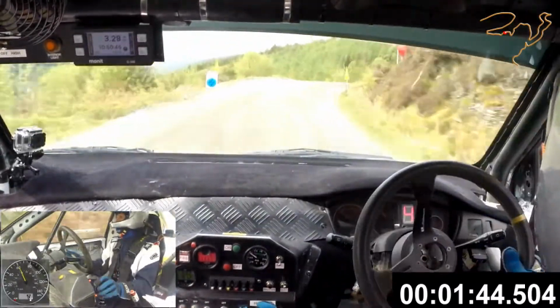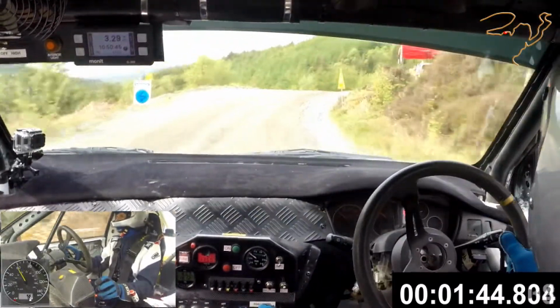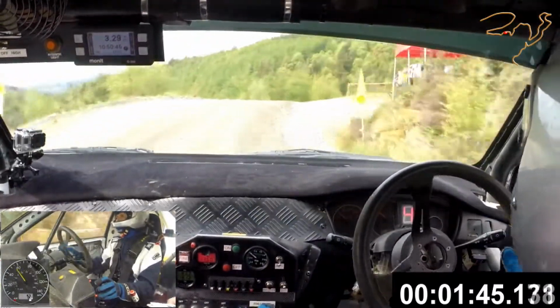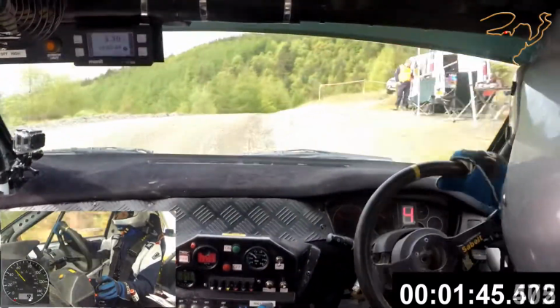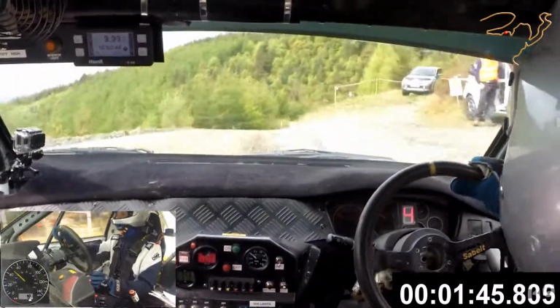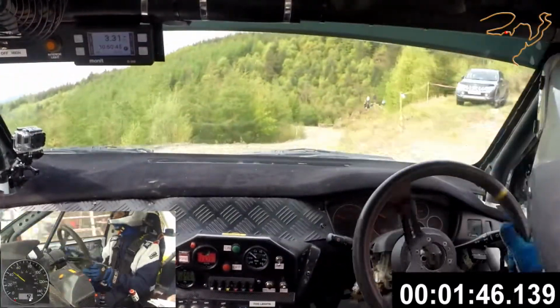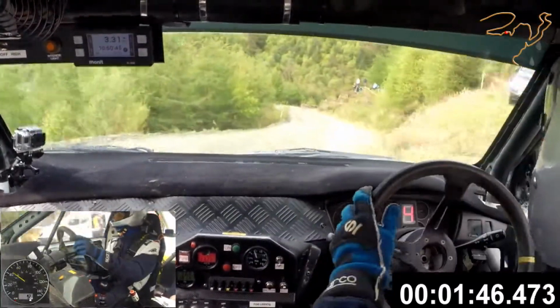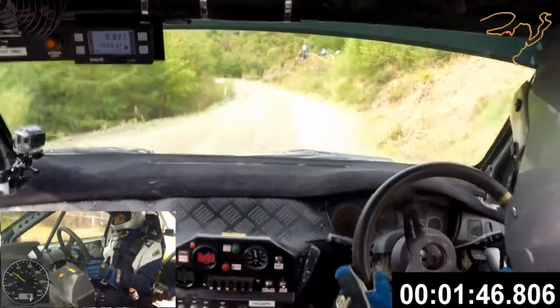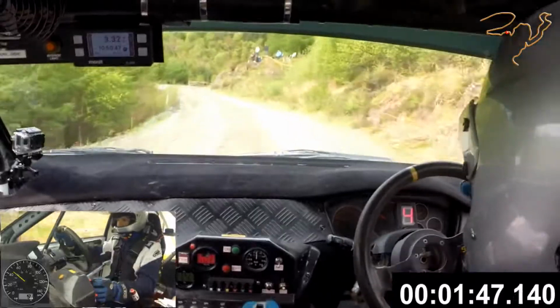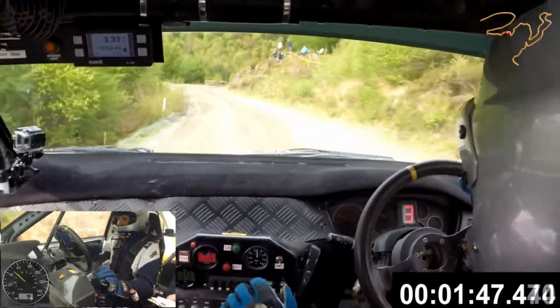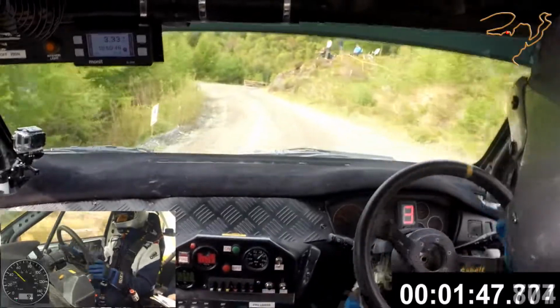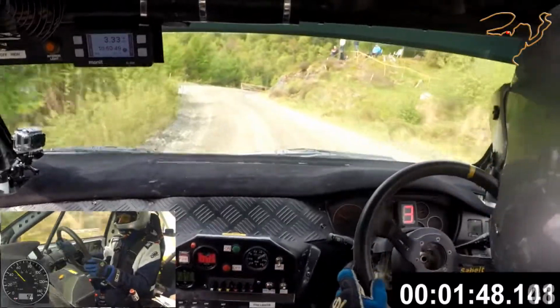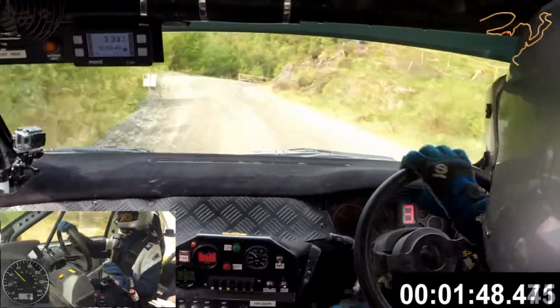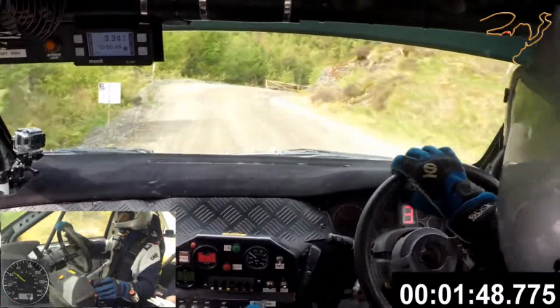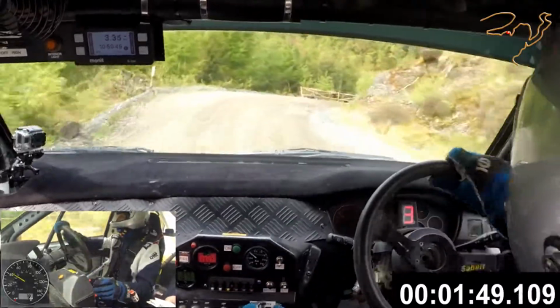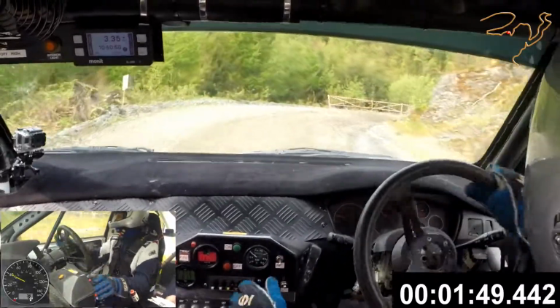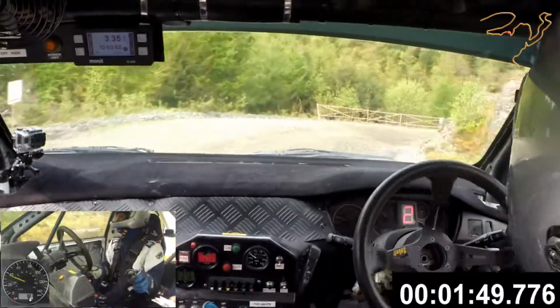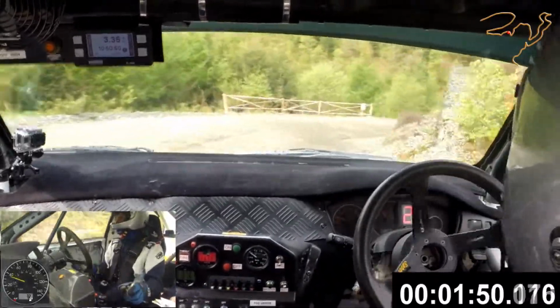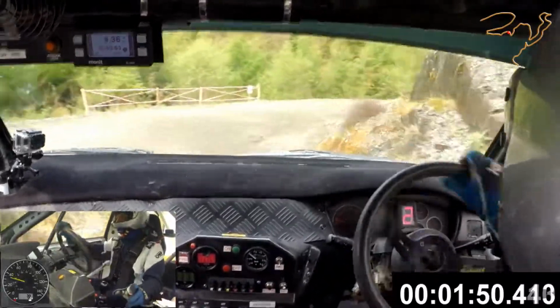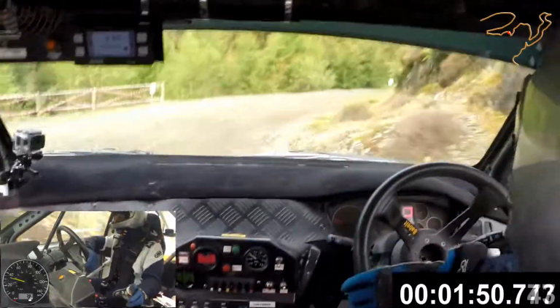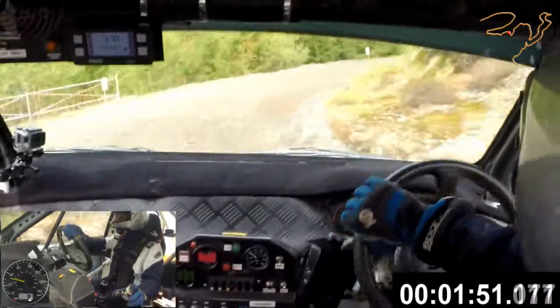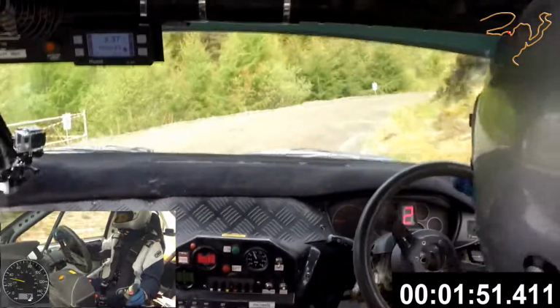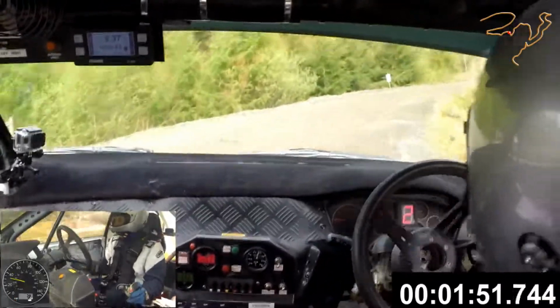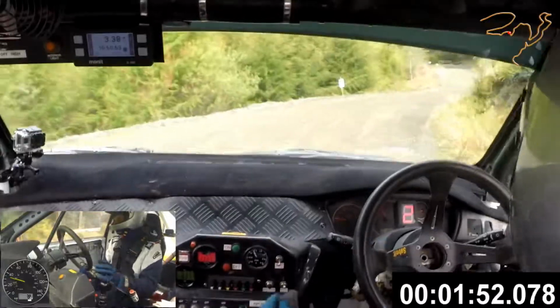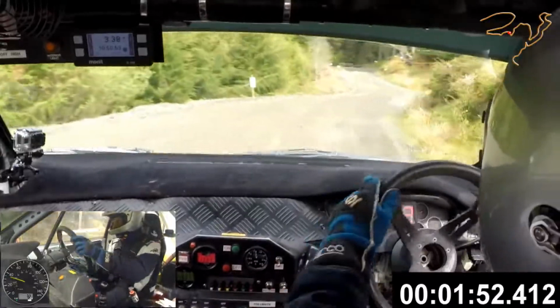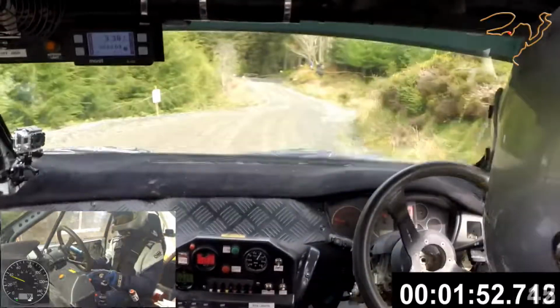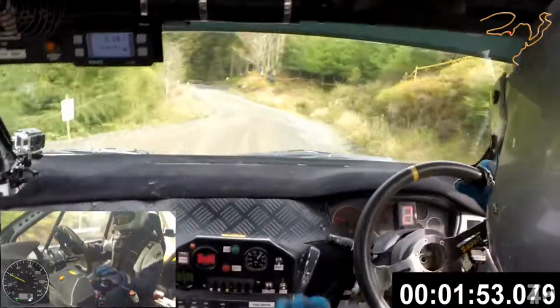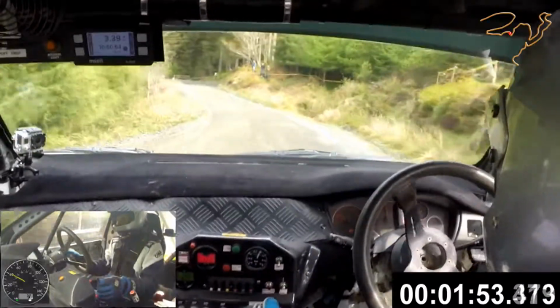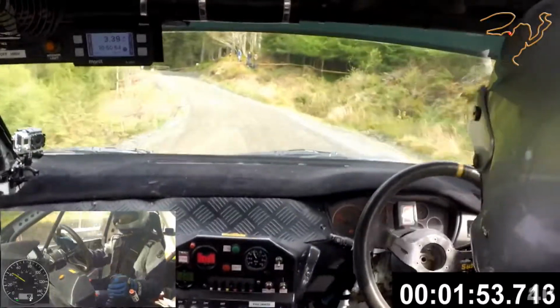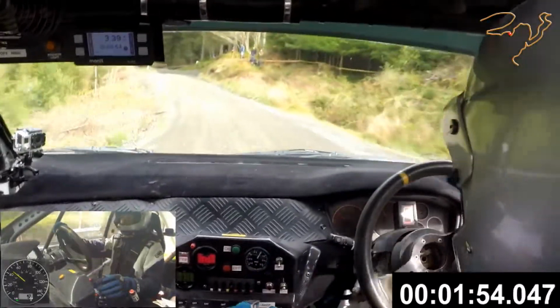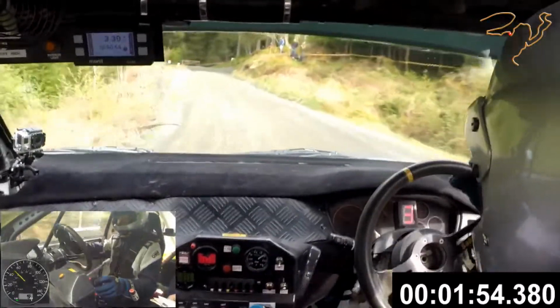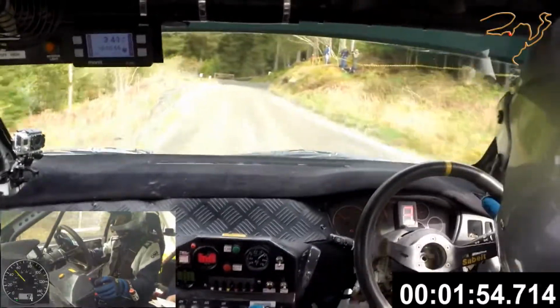Fast left into square right. Square right, fast left, square right. Half long opens. 80 hairpin left. 80.